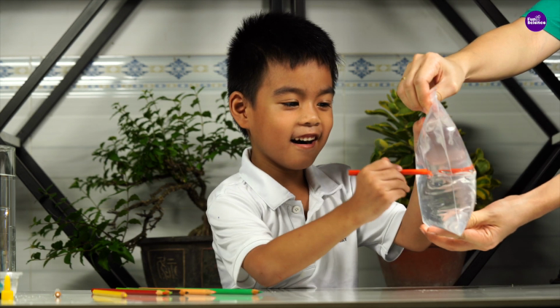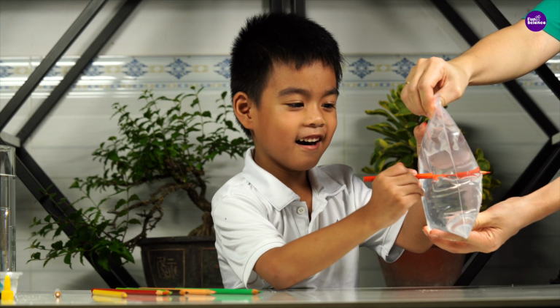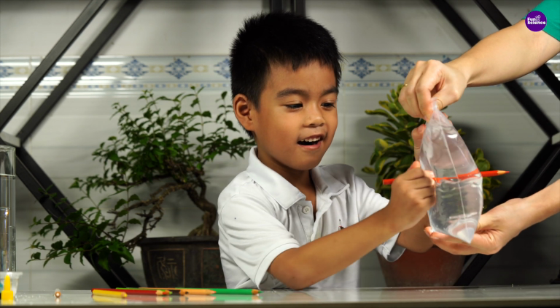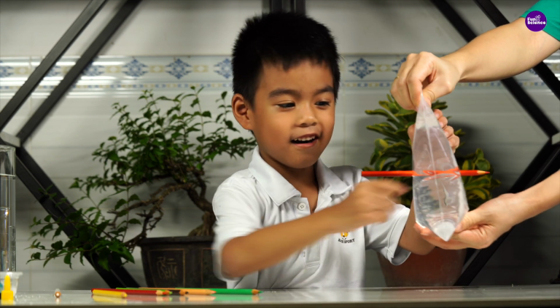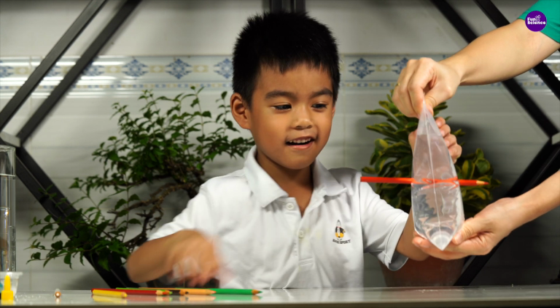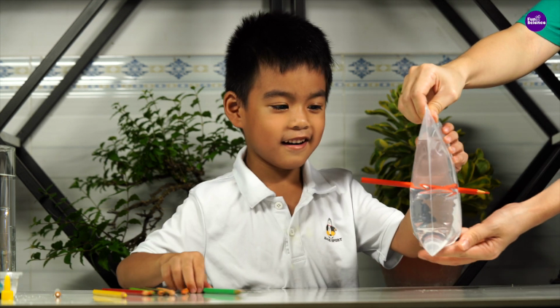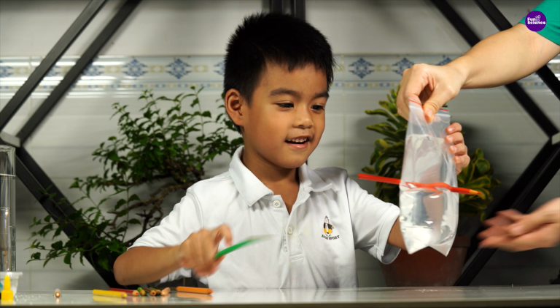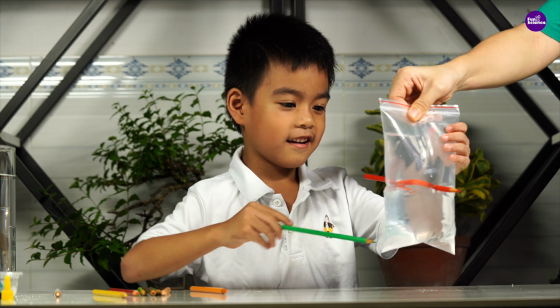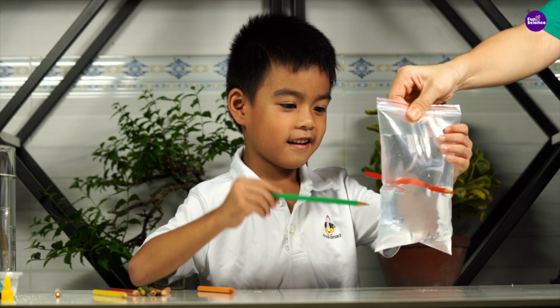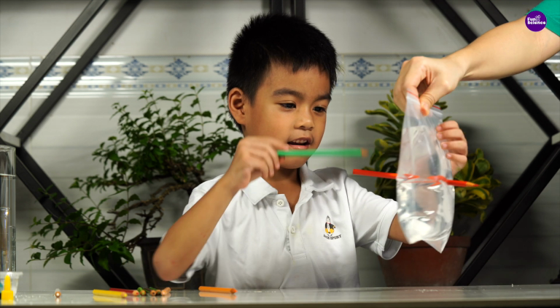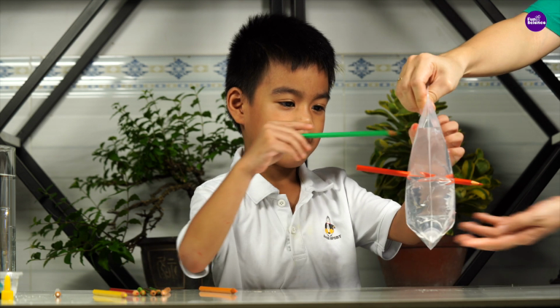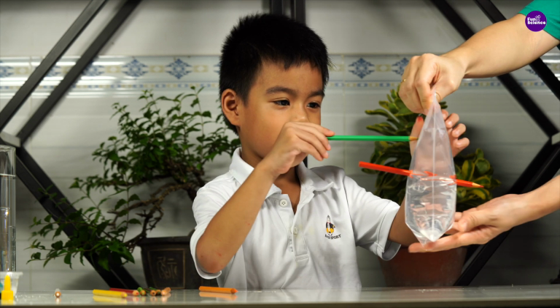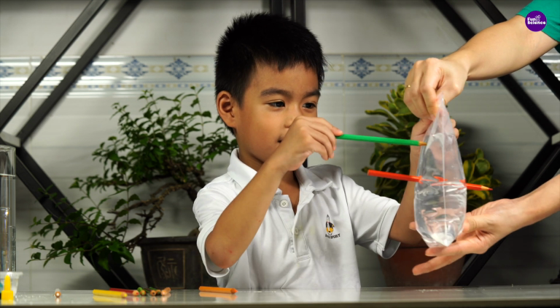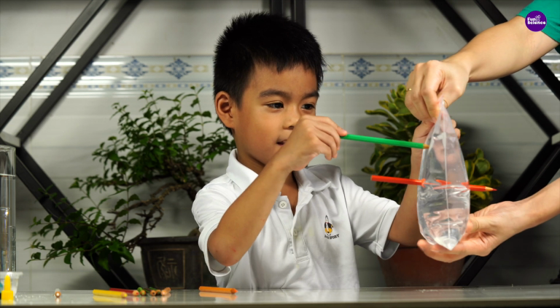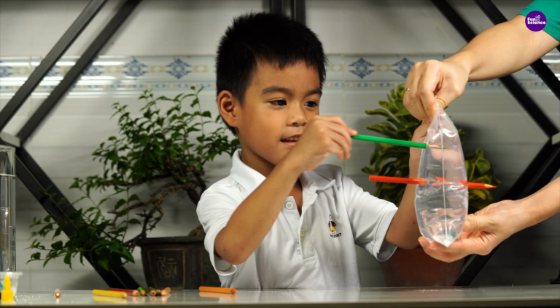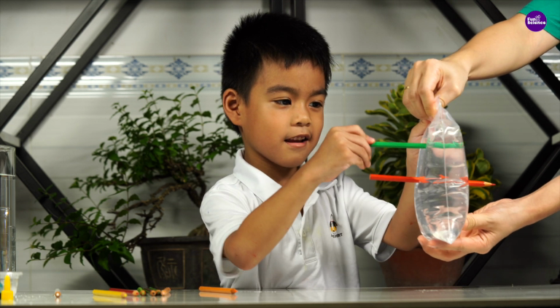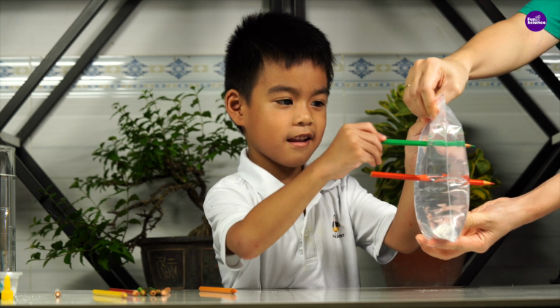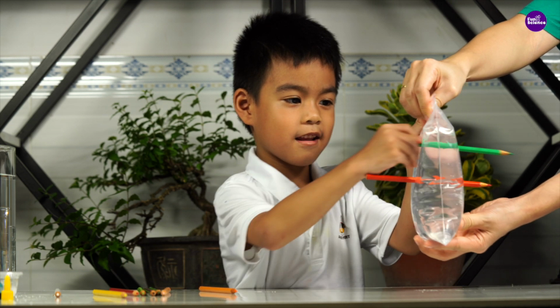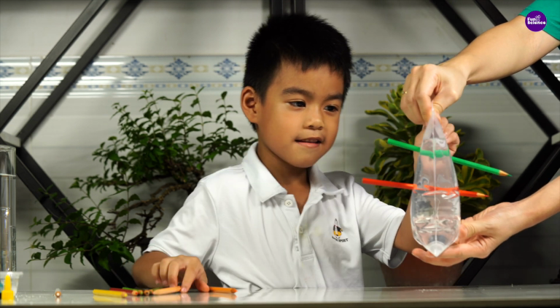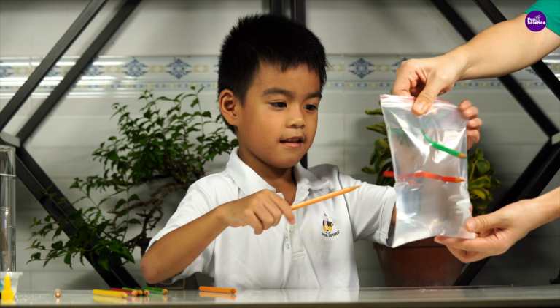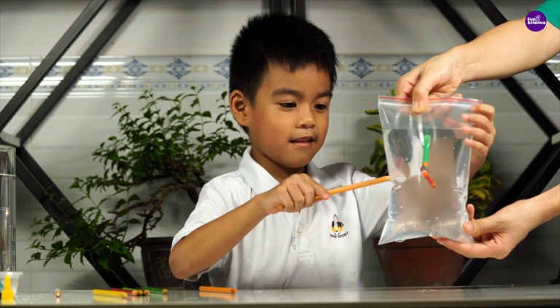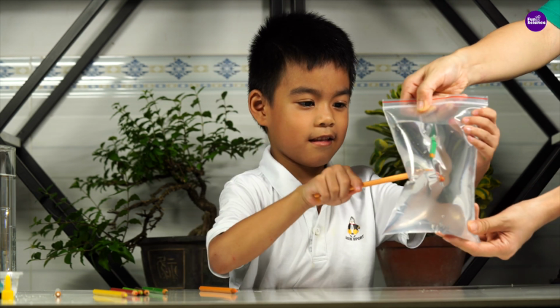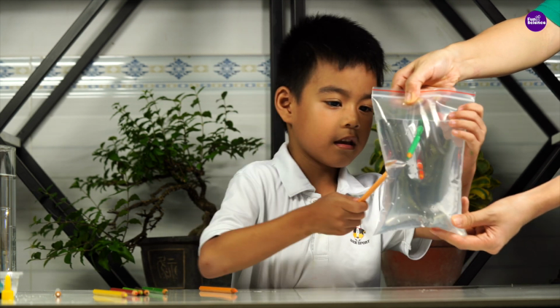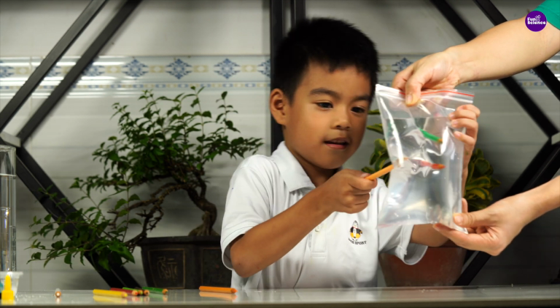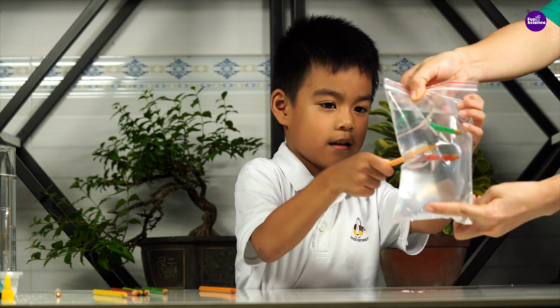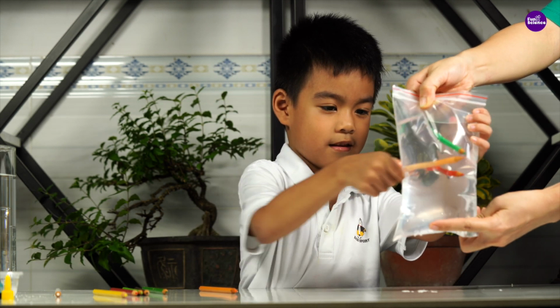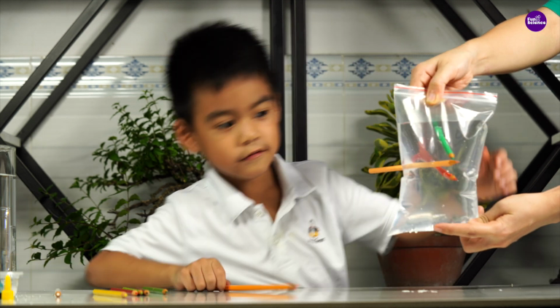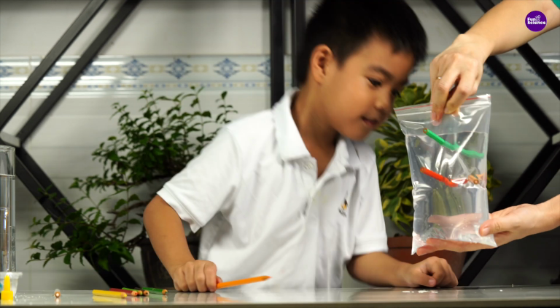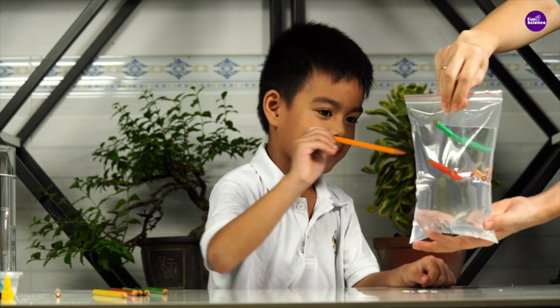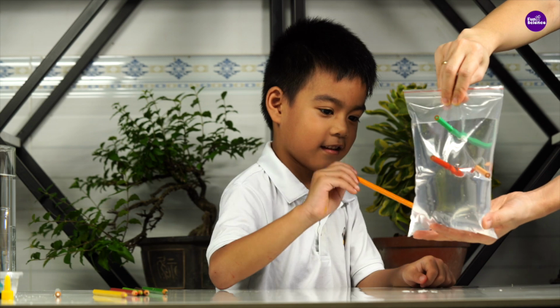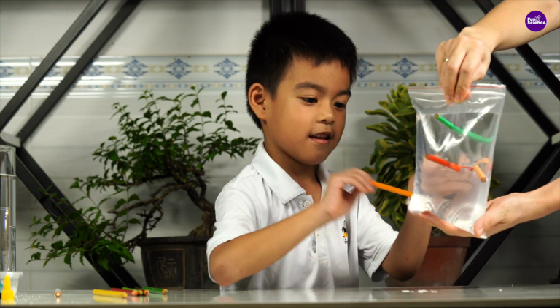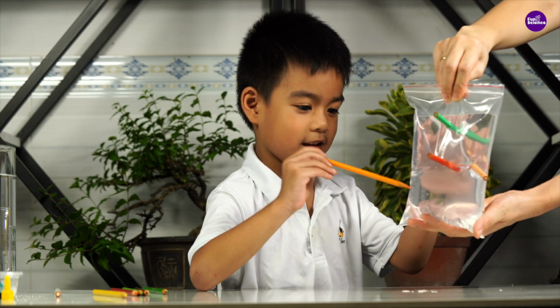Next, I'm going to poke the pointy end of the colored pencils into the bag. Wow, the water isn't leaking, is it? How cool is that?